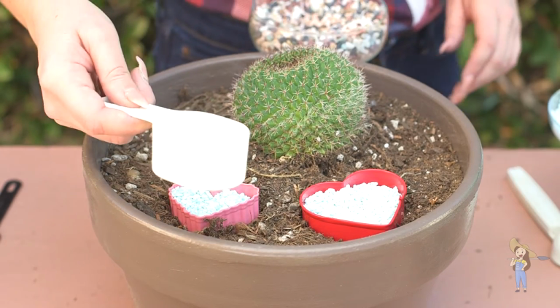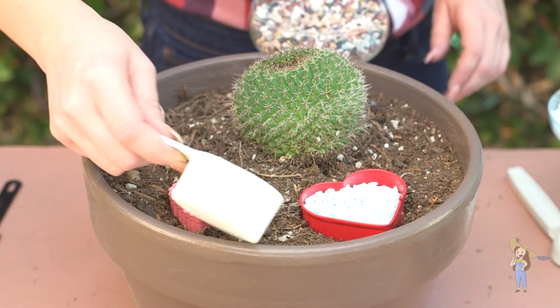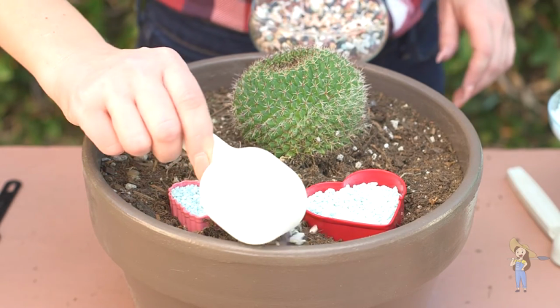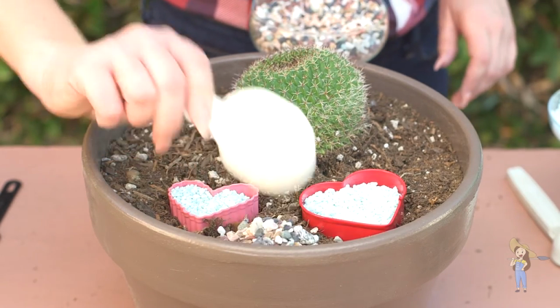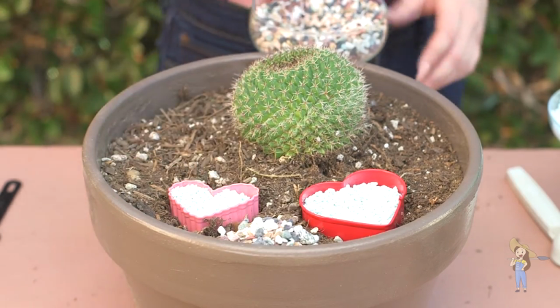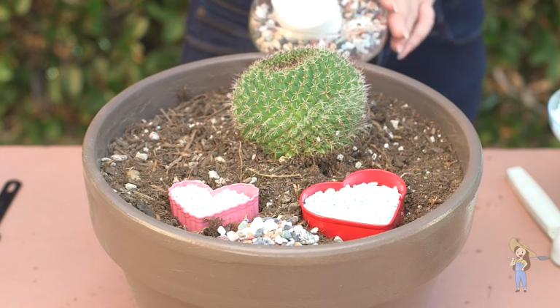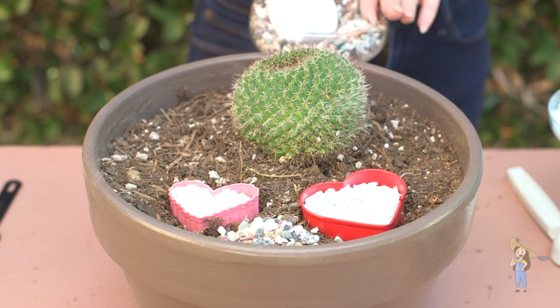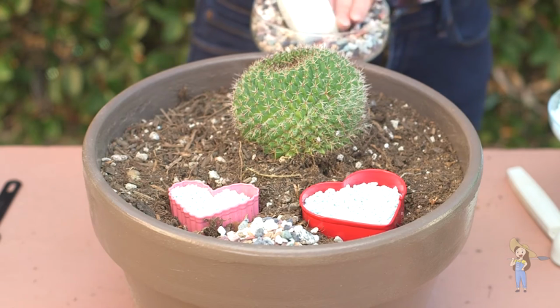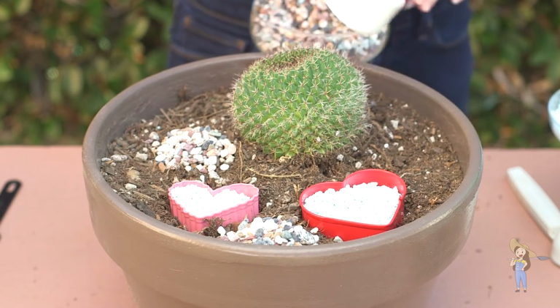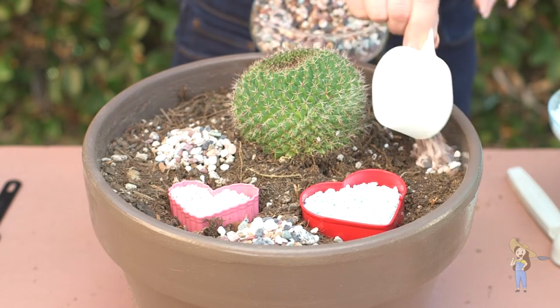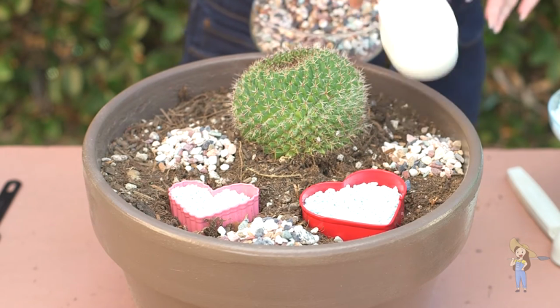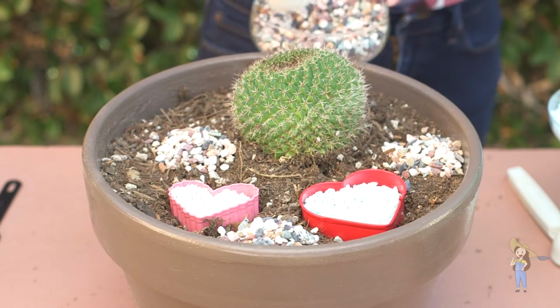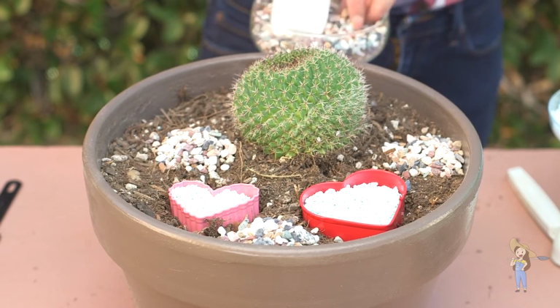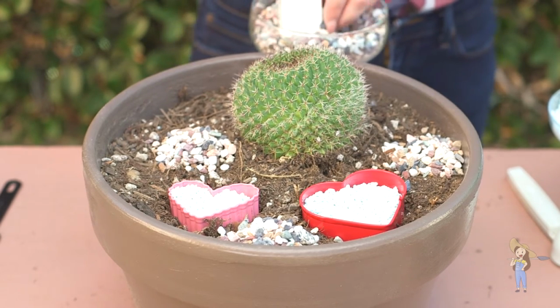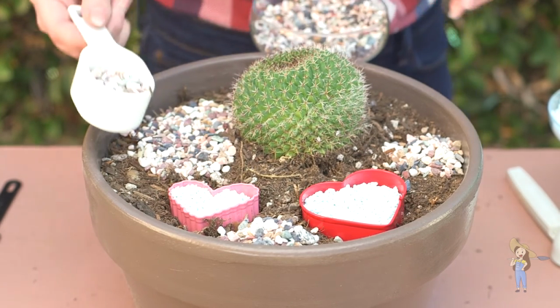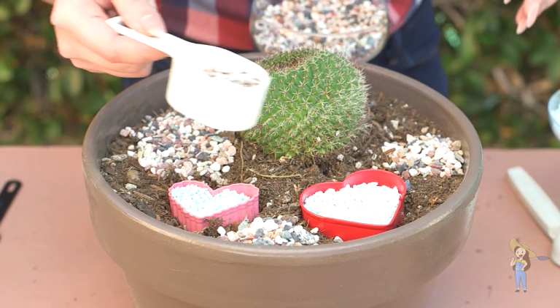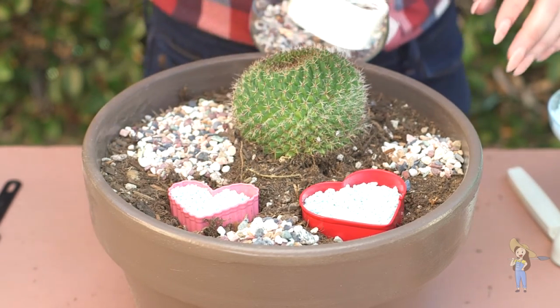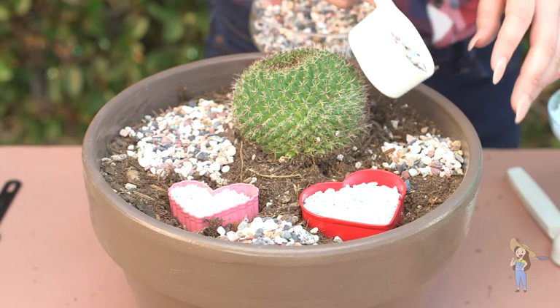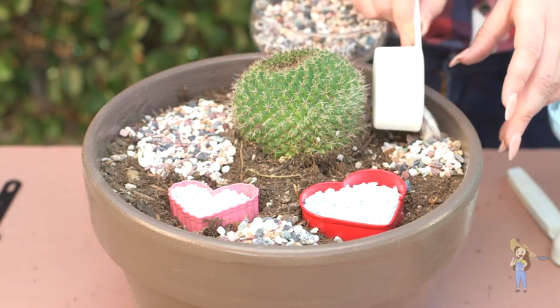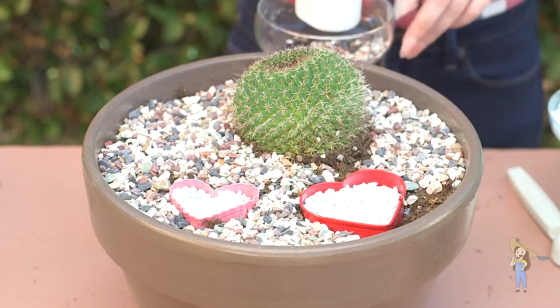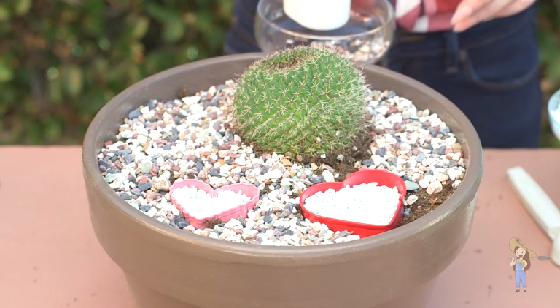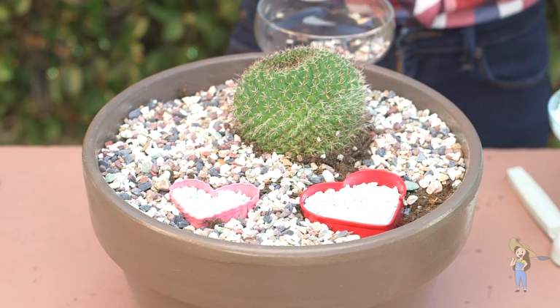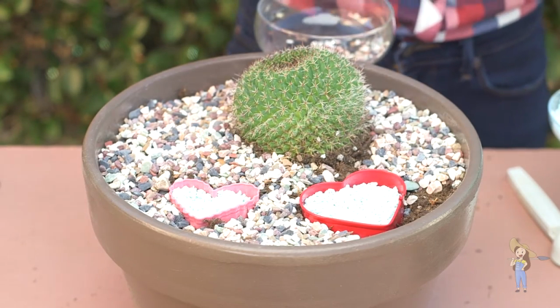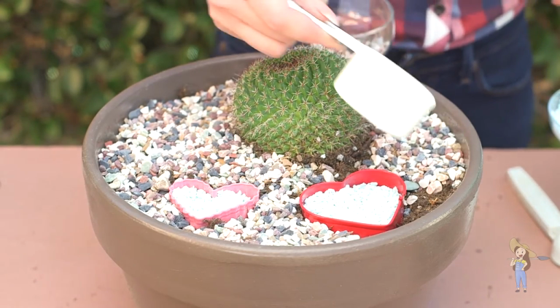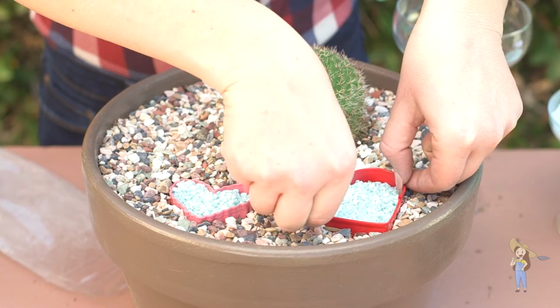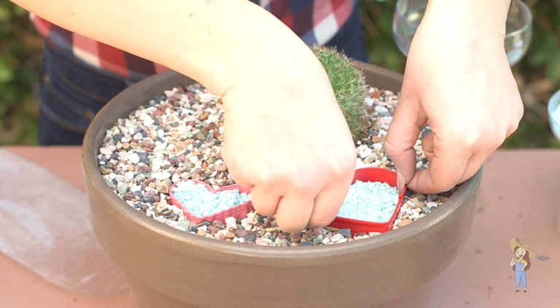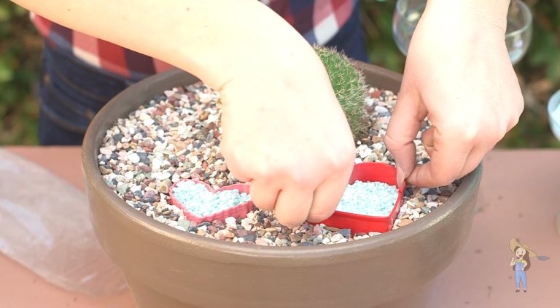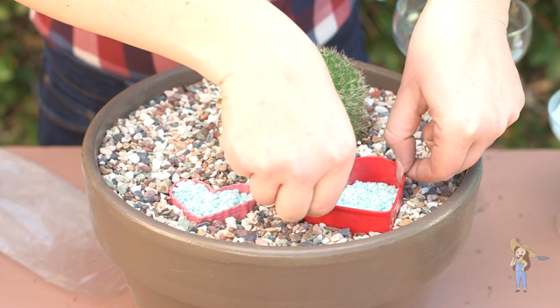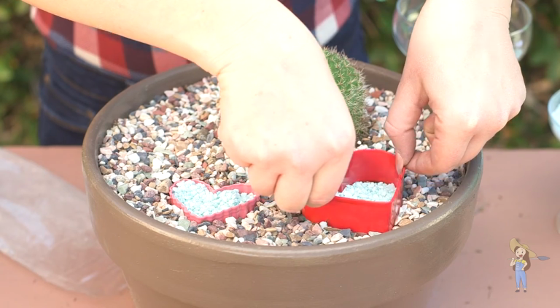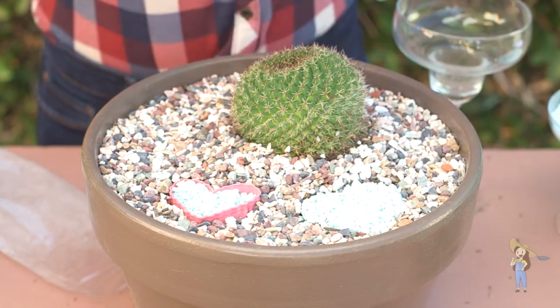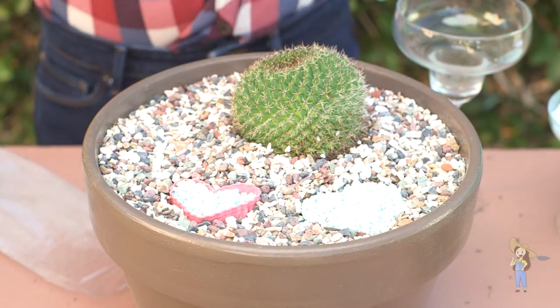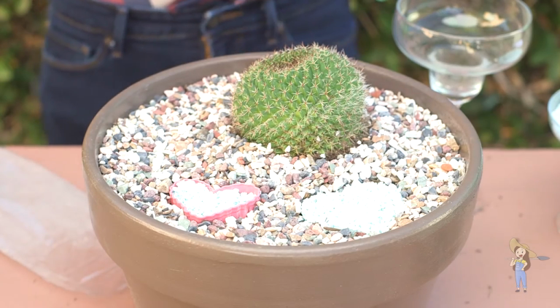Step four: fill in the rest of your container with the other colored rocks. Make sure the rocks on the outer layer of the container are the same level as the rocks inside of the cookie cutter. Step five: gently pull out the cookie cutter.